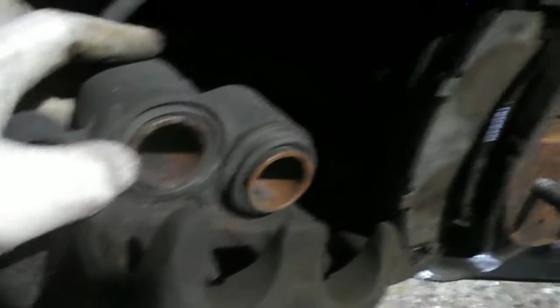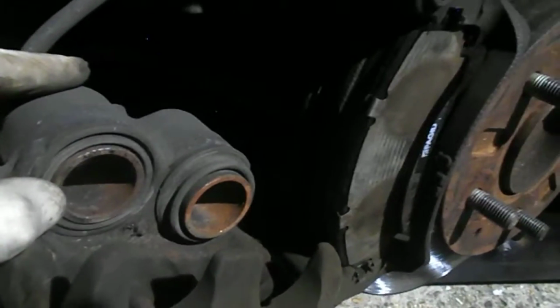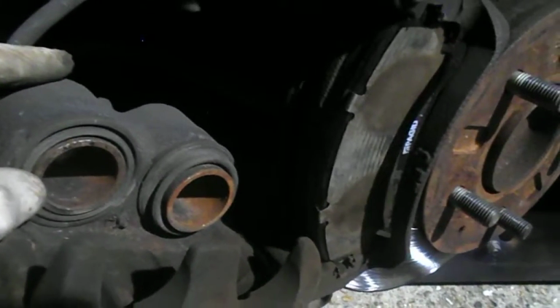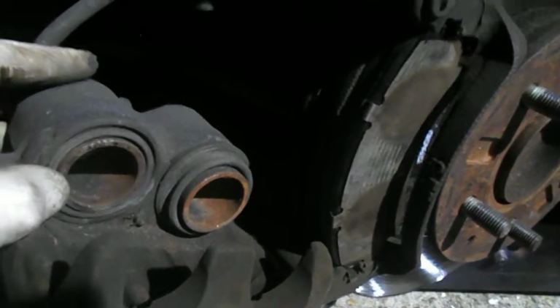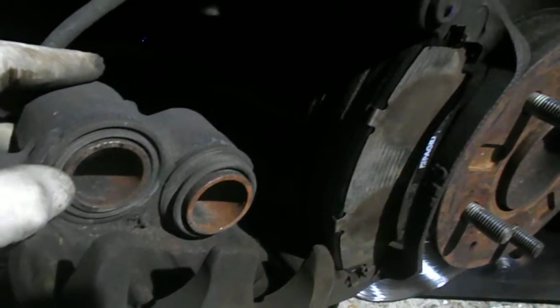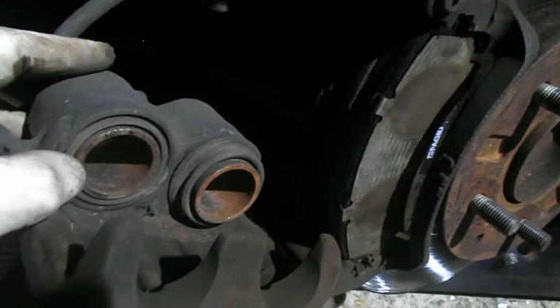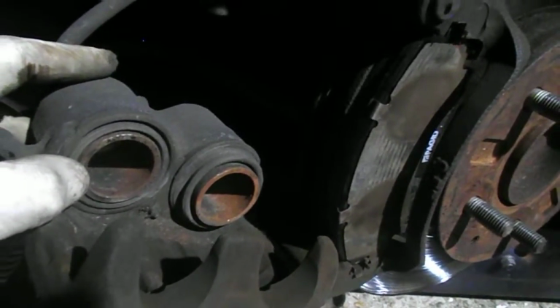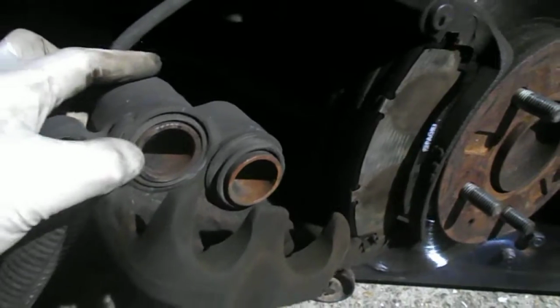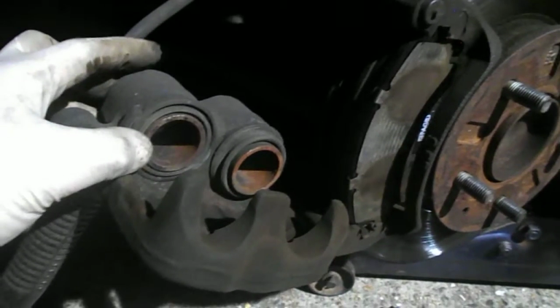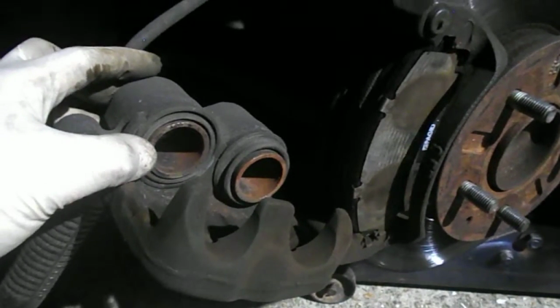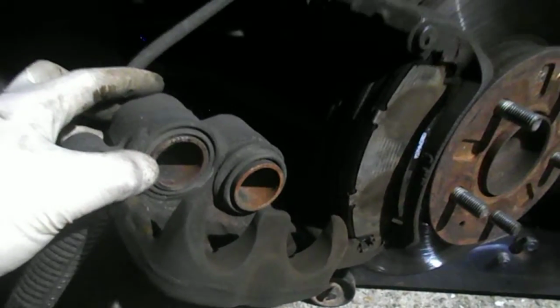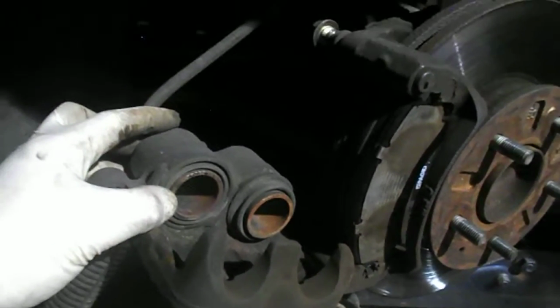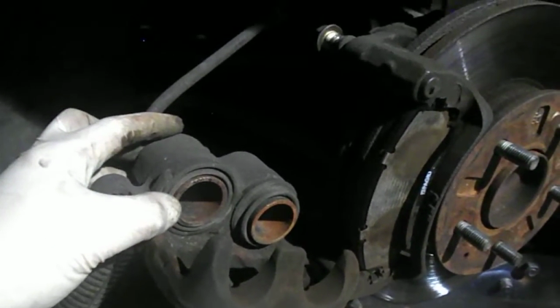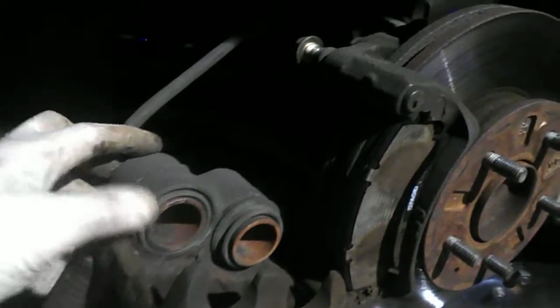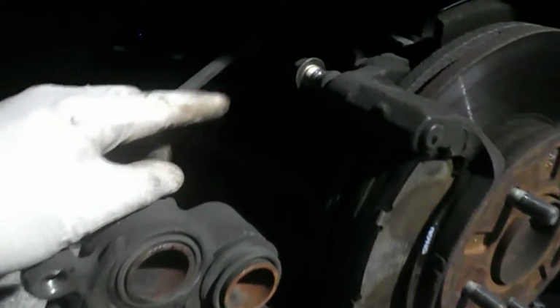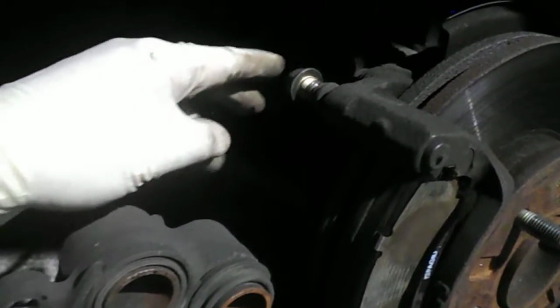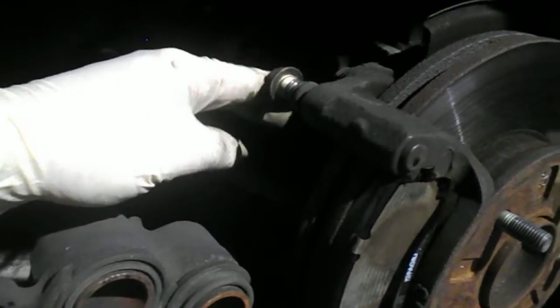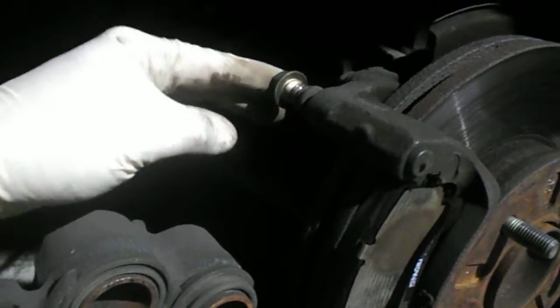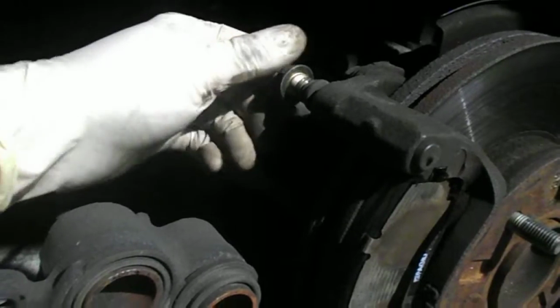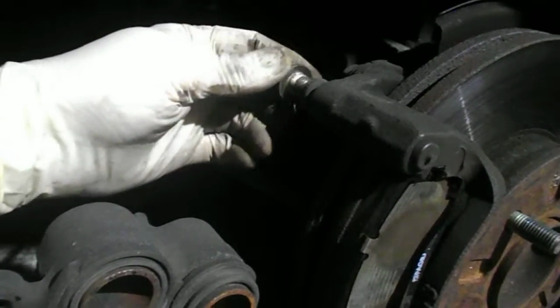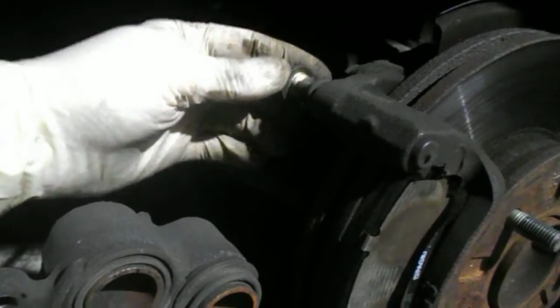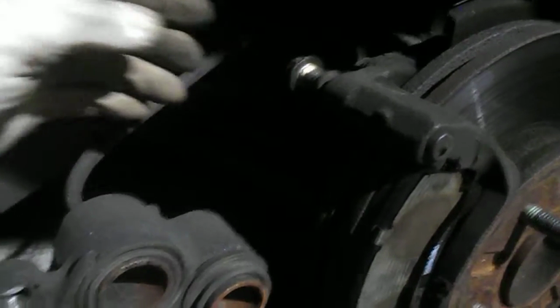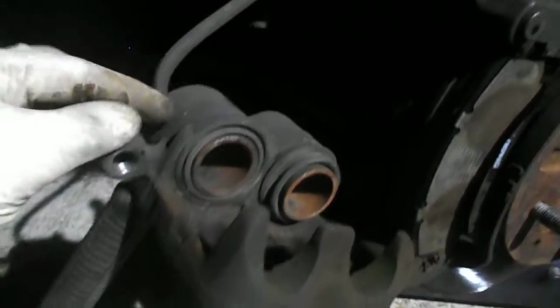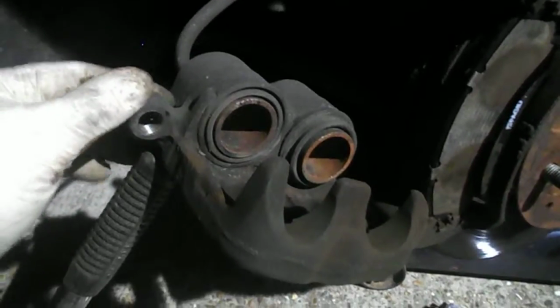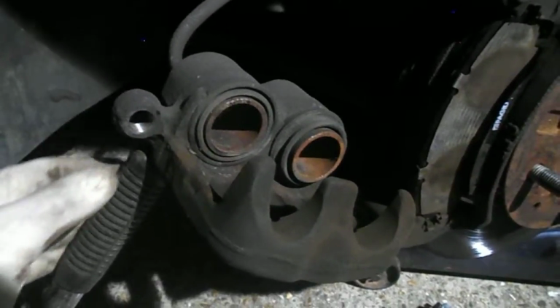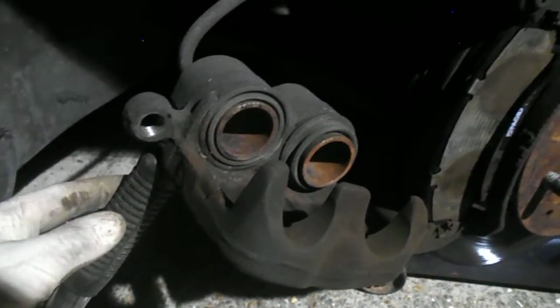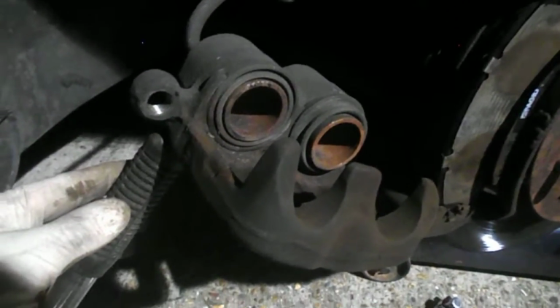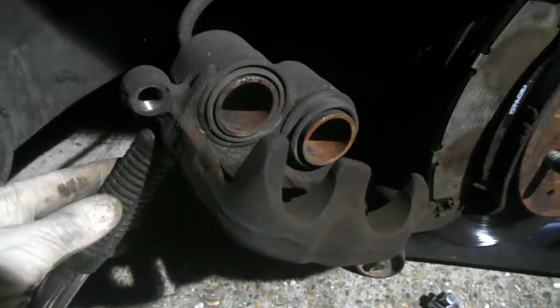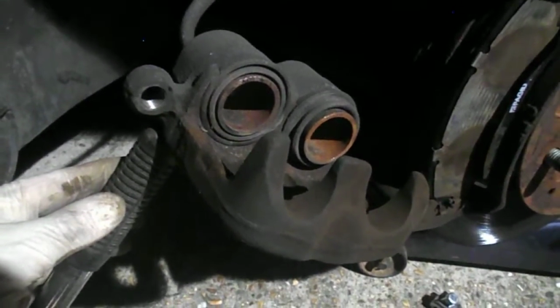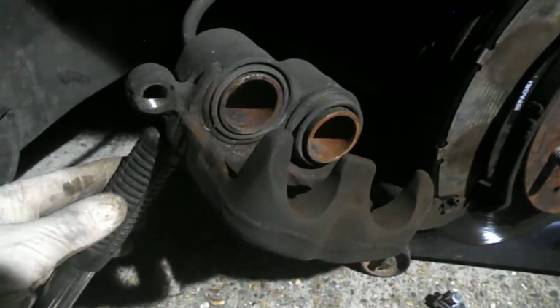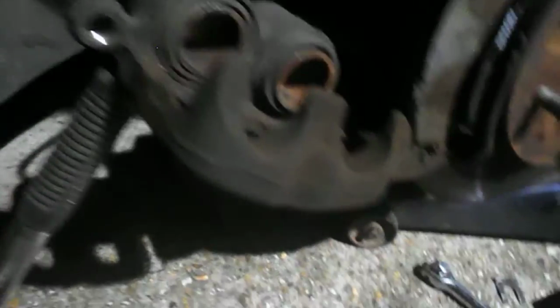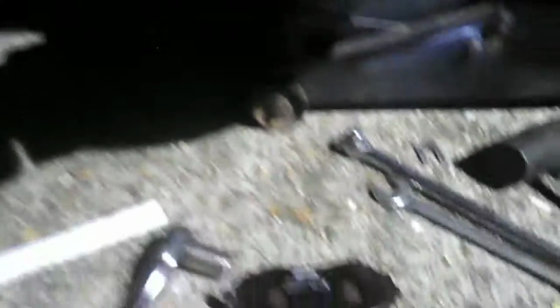That's pretty much it. It may have suffered some damage taking that bolt out, but it does seem to be the most obvious way to get the caliper back on anyway.